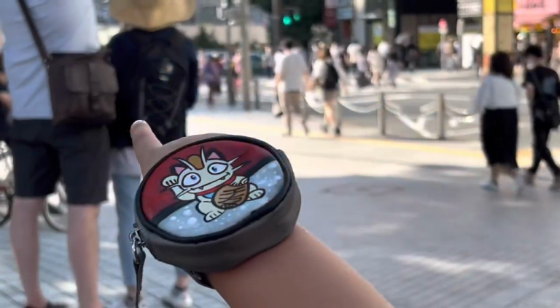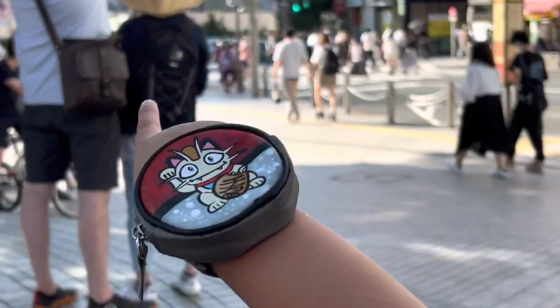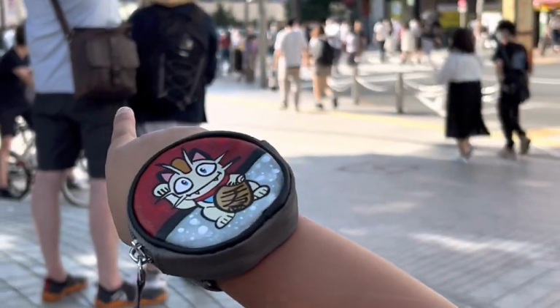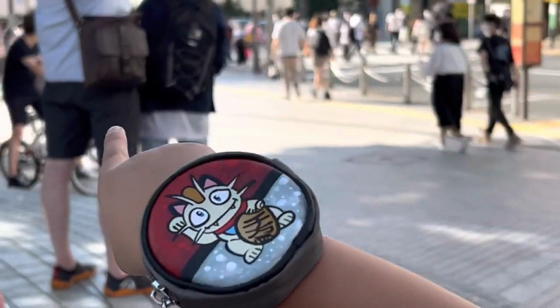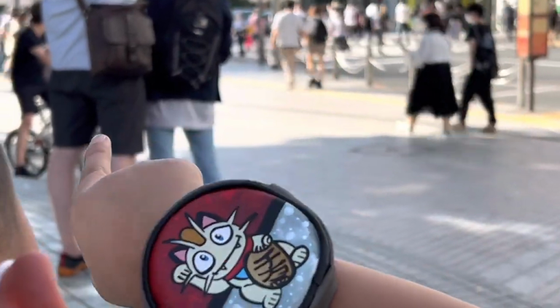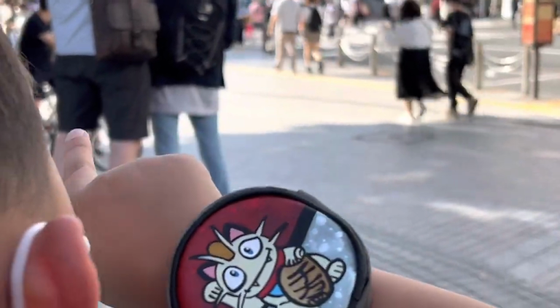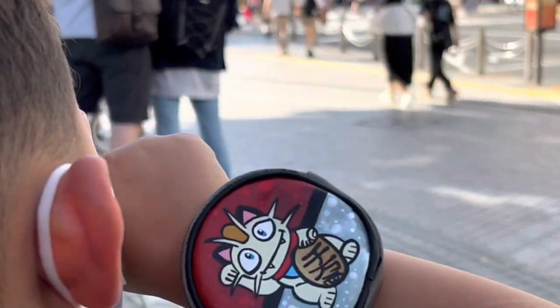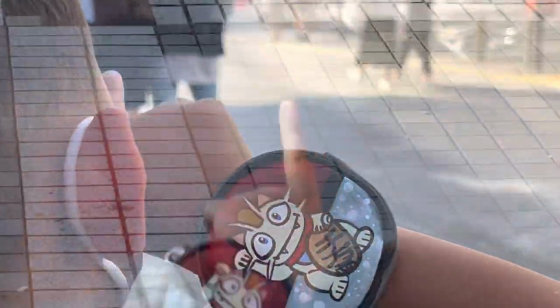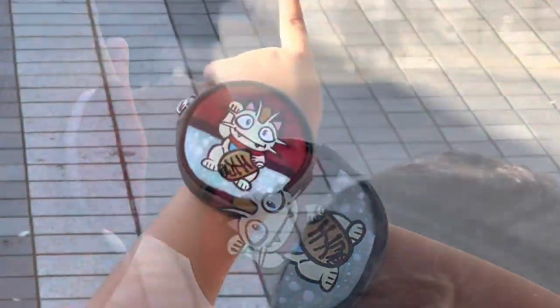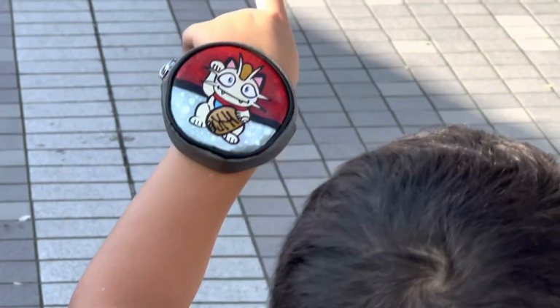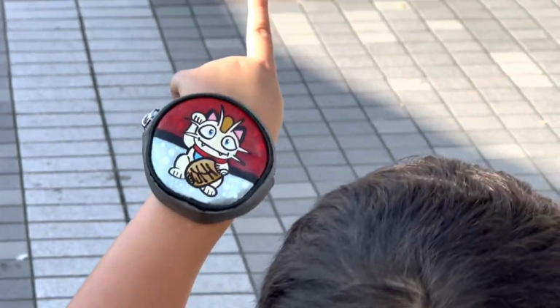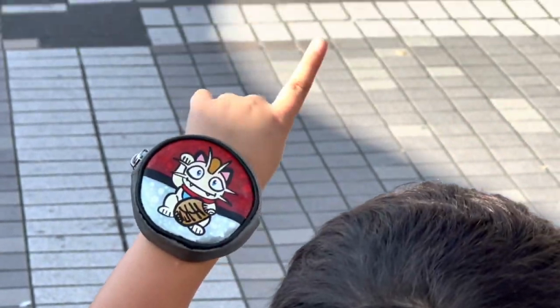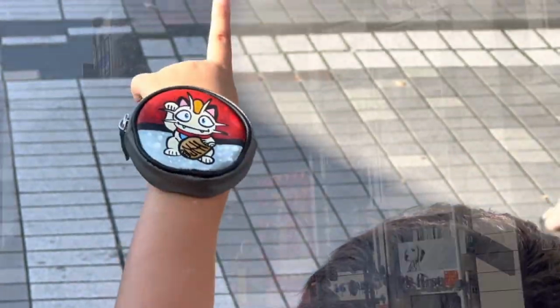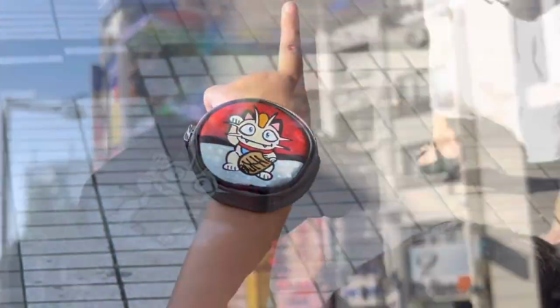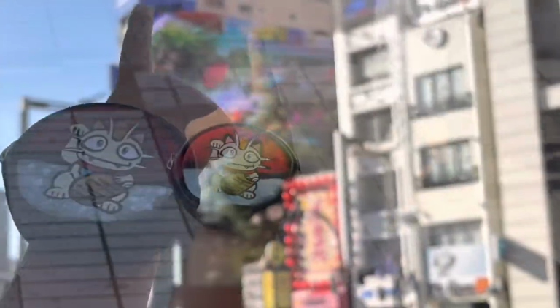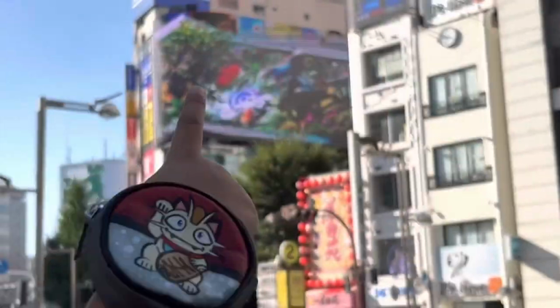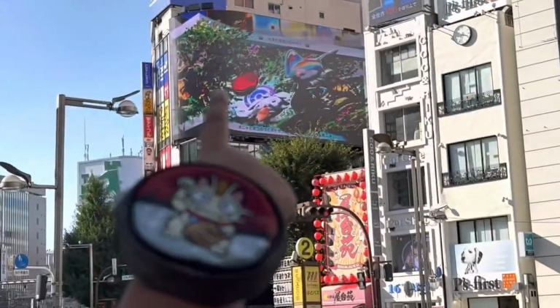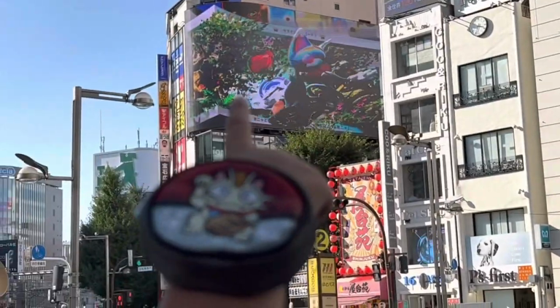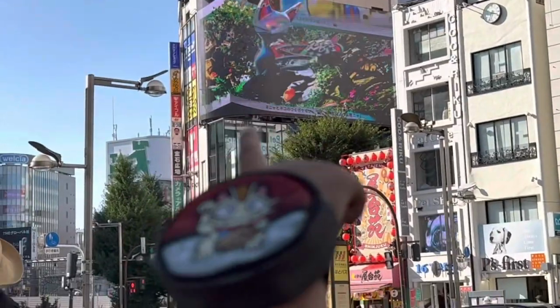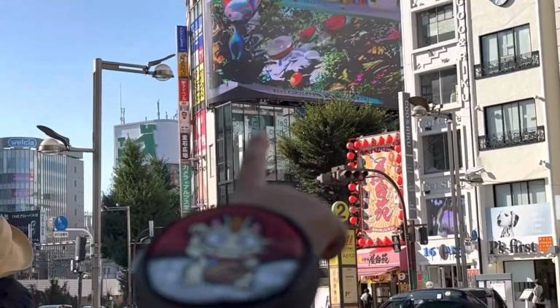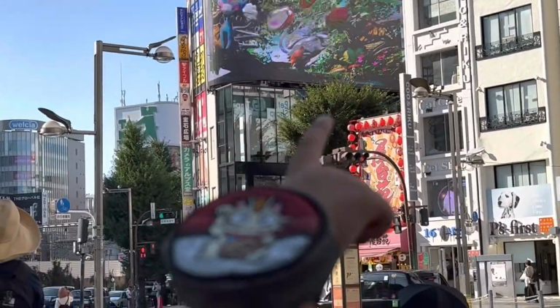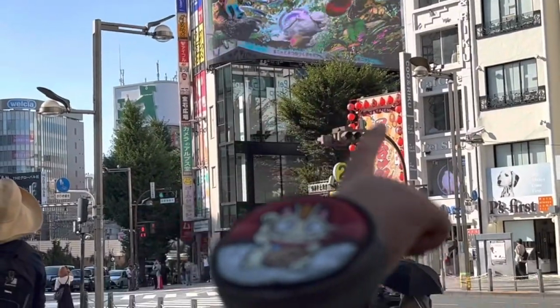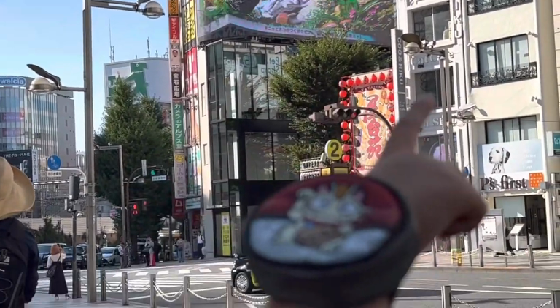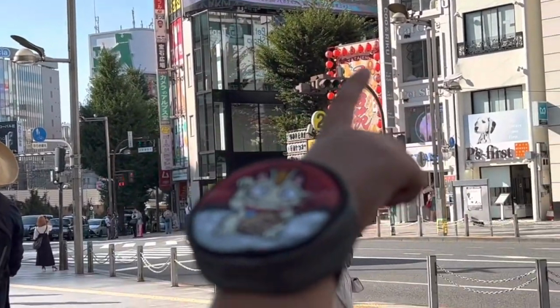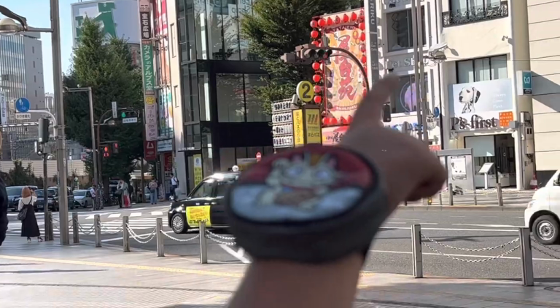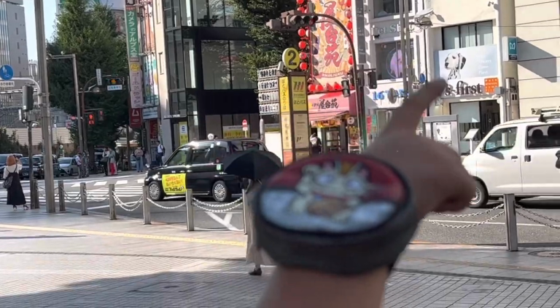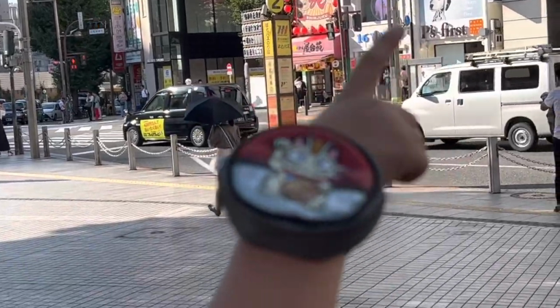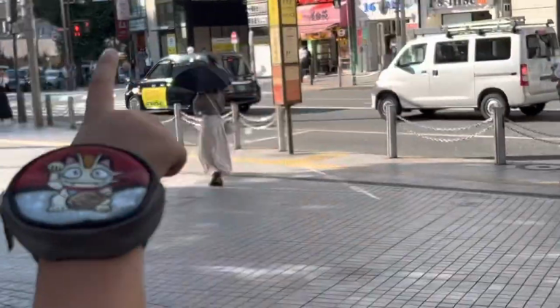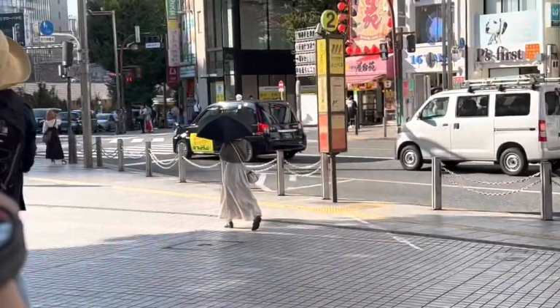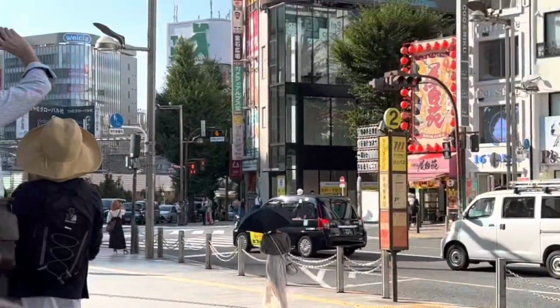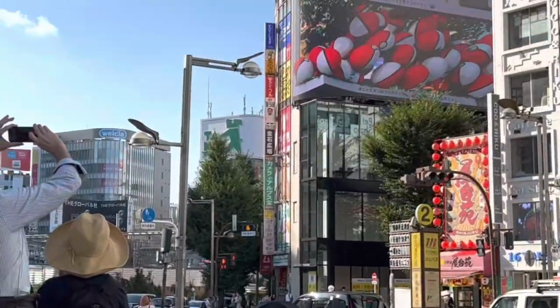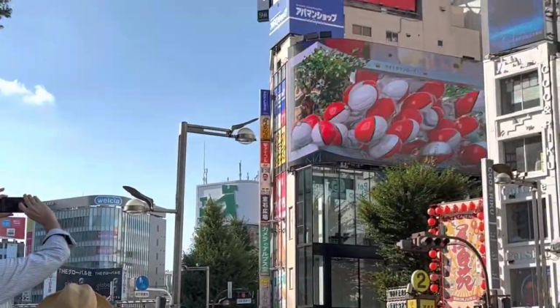Hello fellow Pokemon collectors, today I am customizing a Pokemon Go wrist strap. If you'd like to watch these videos, be sure to like, share, and subscribe. Also, leave a comment down below as to what you are currently working on.